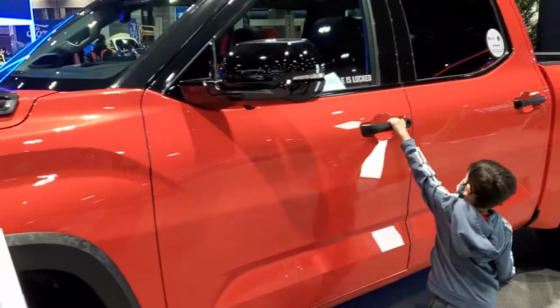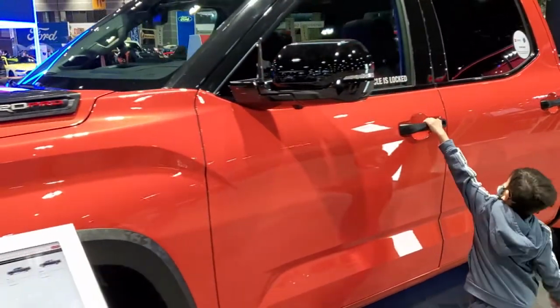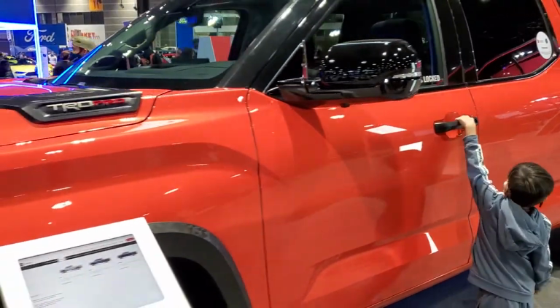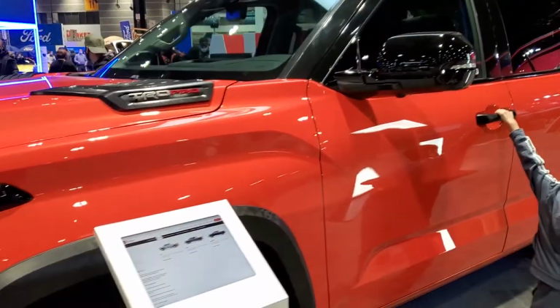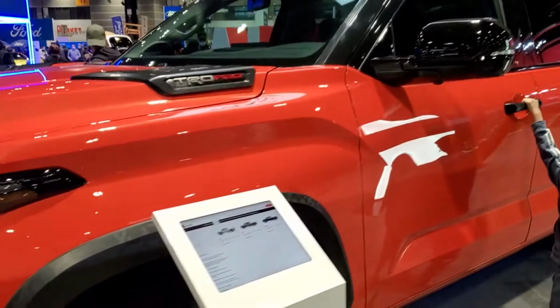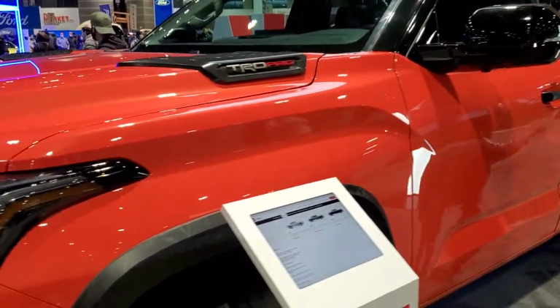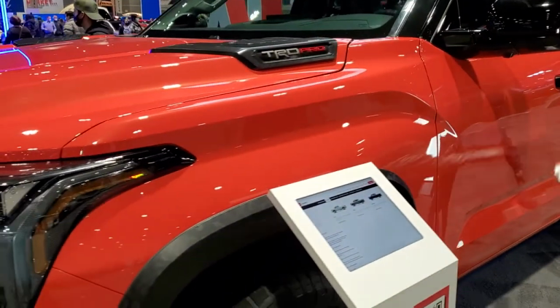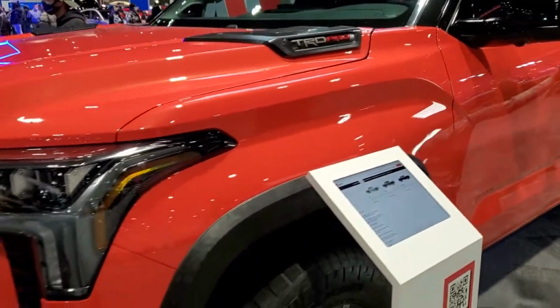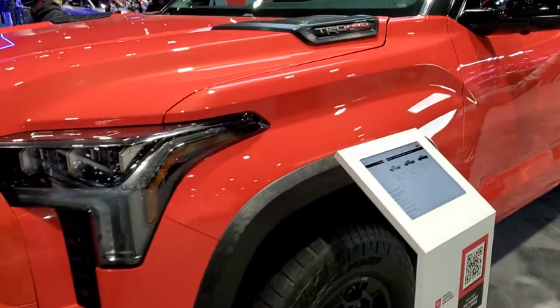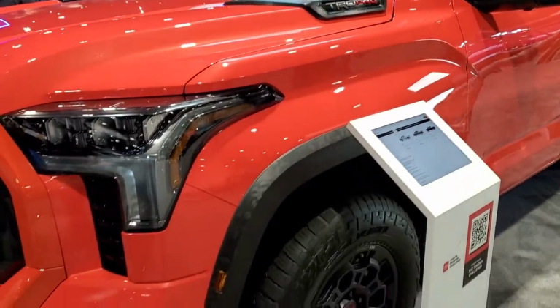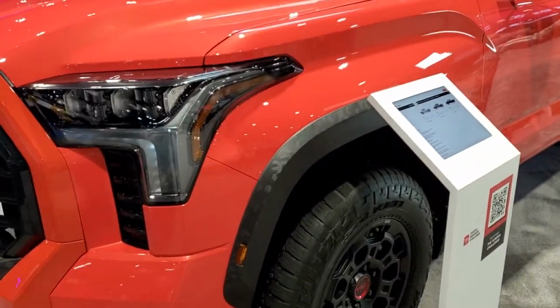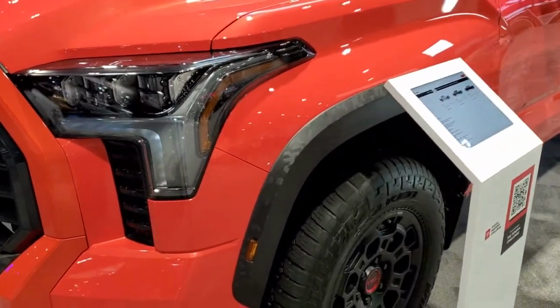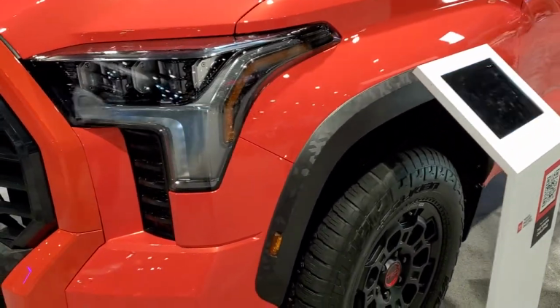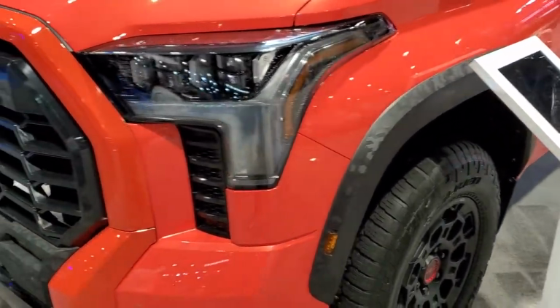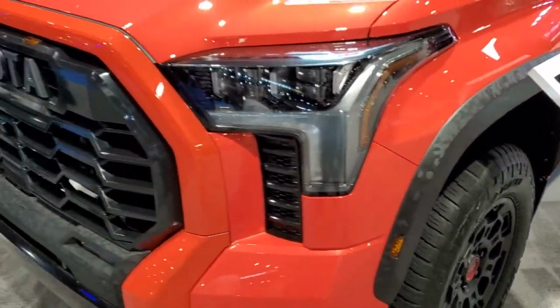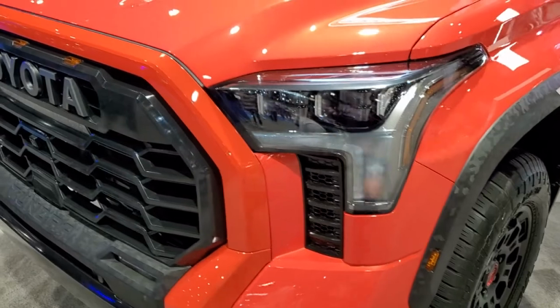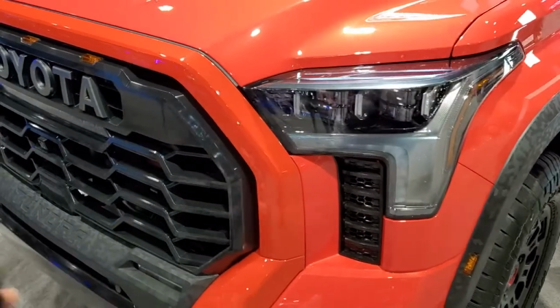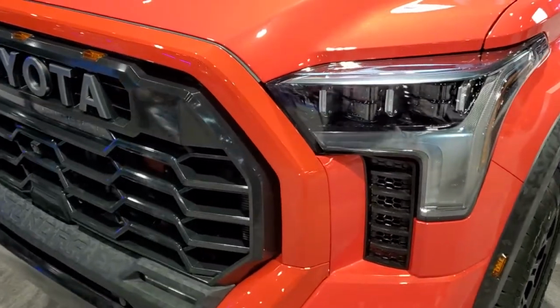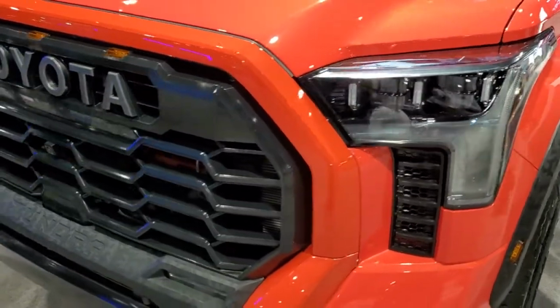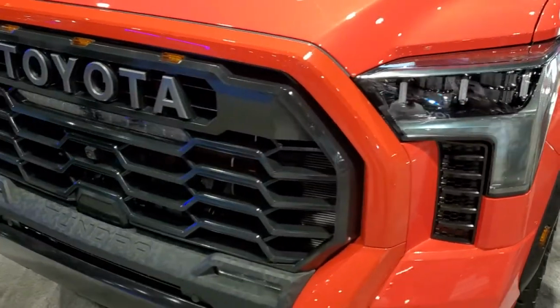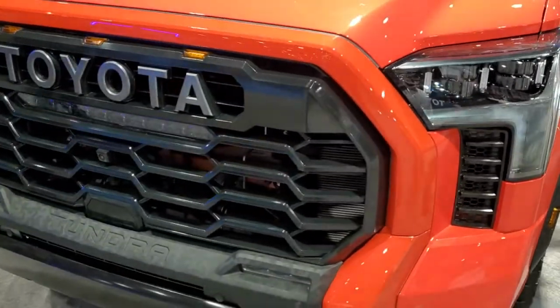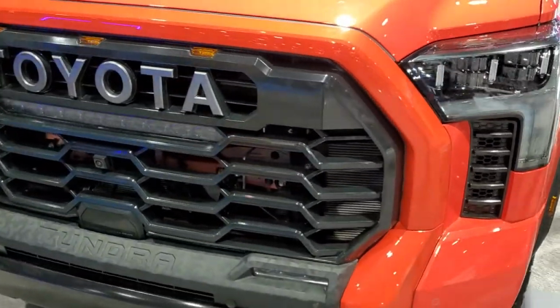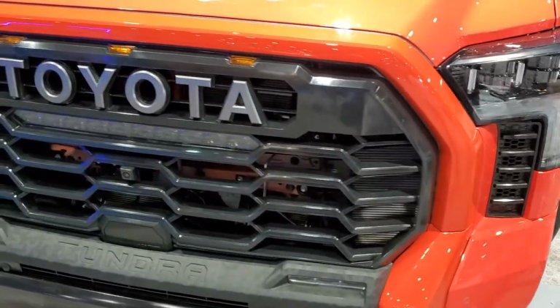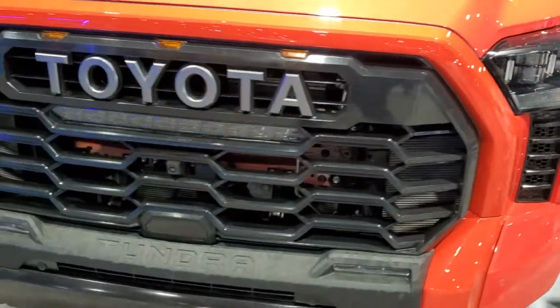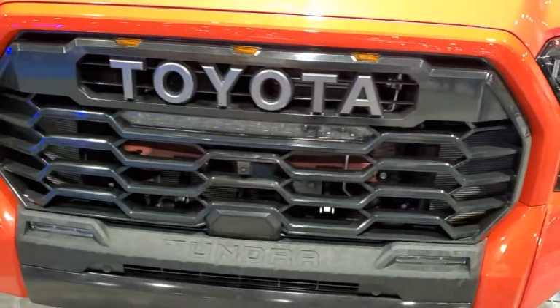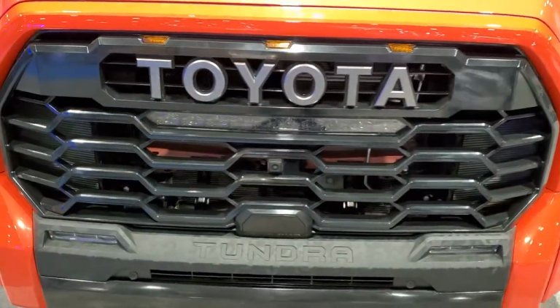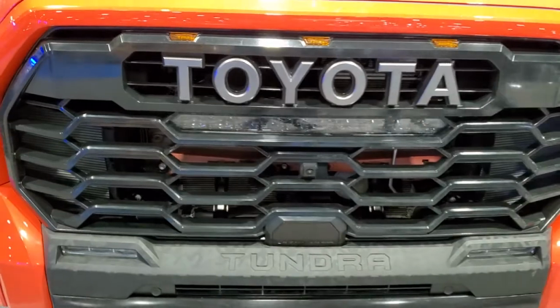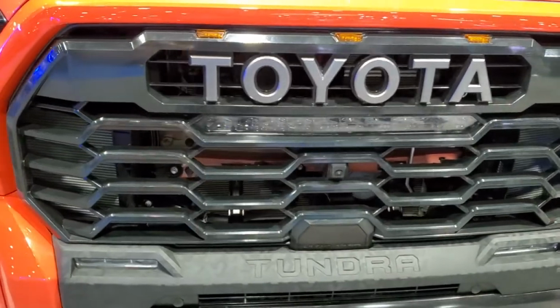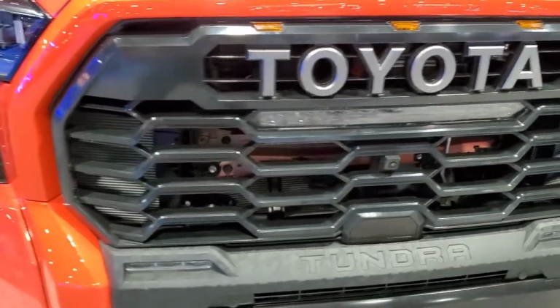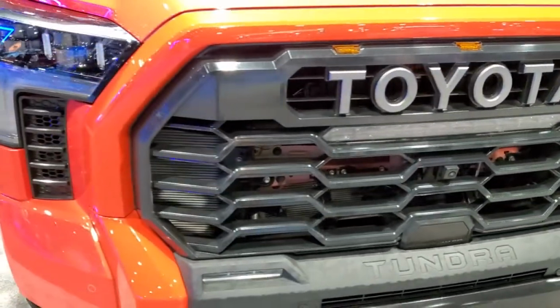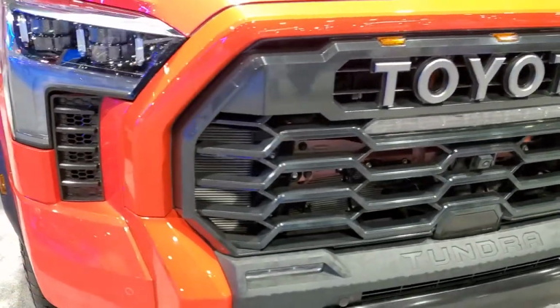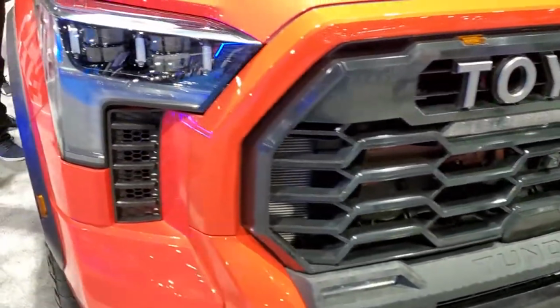I have a 2022 Toyota Tundra — this is a TRD Pro. It must be a concept or something because it's all locked up; you can't get into it. I just want to kind of check out the styling.